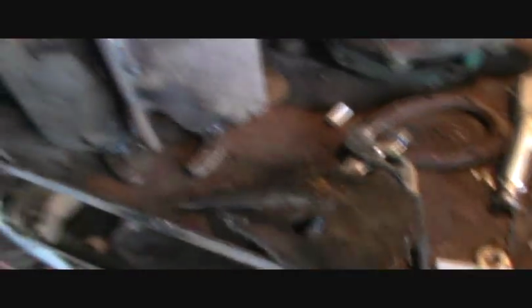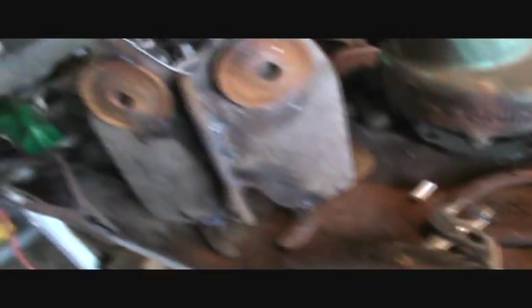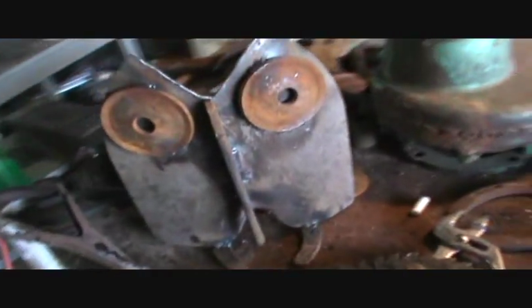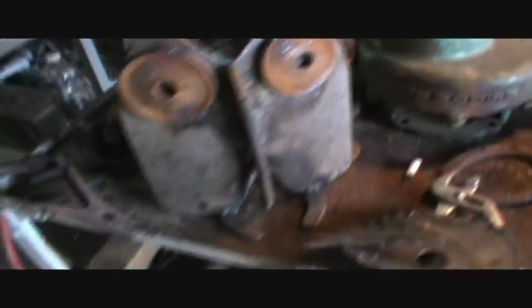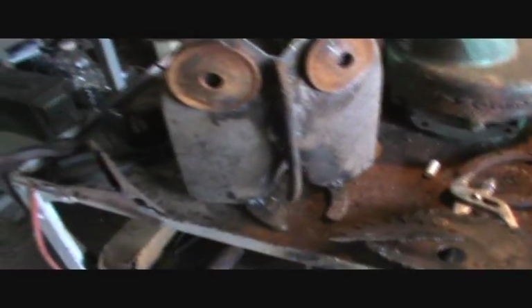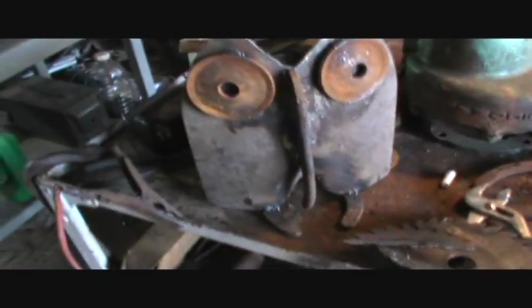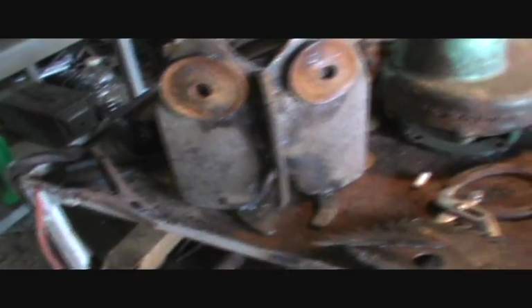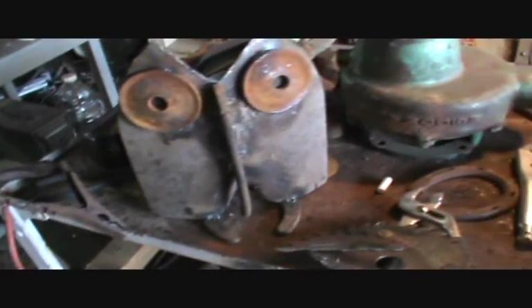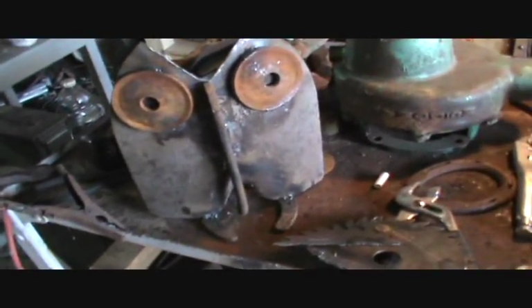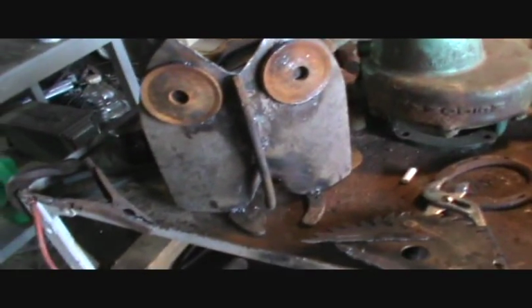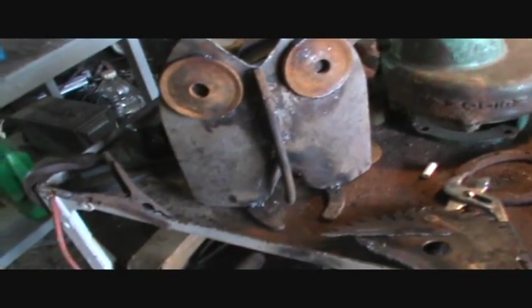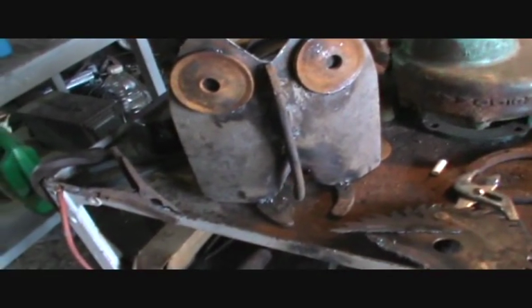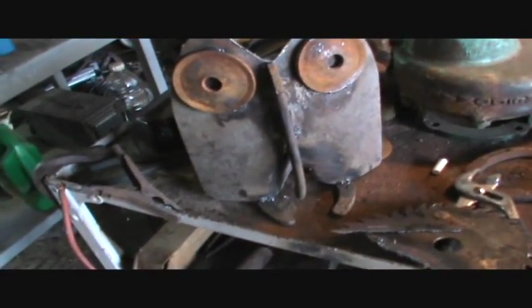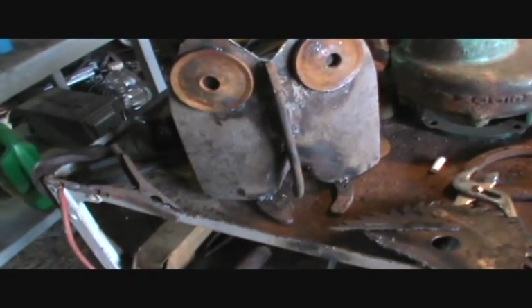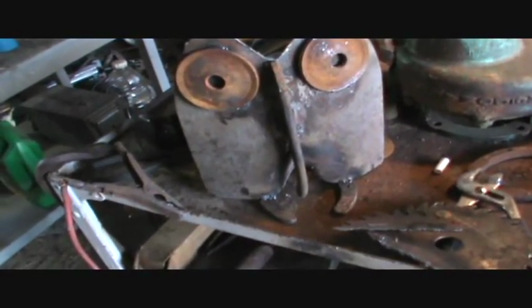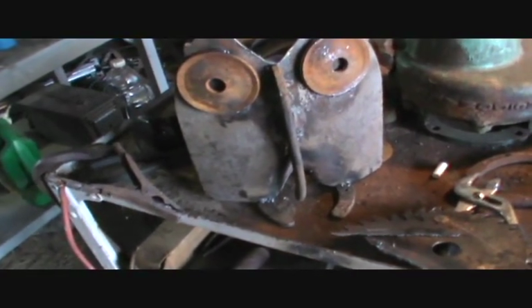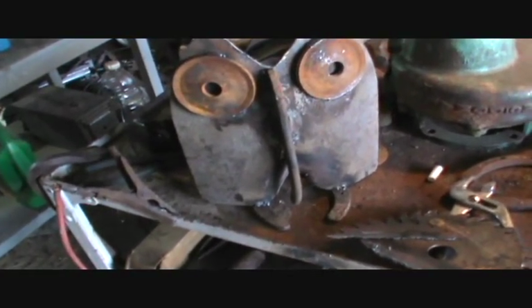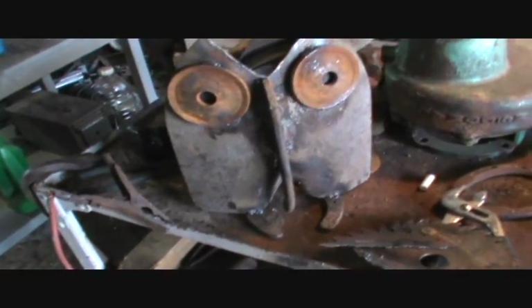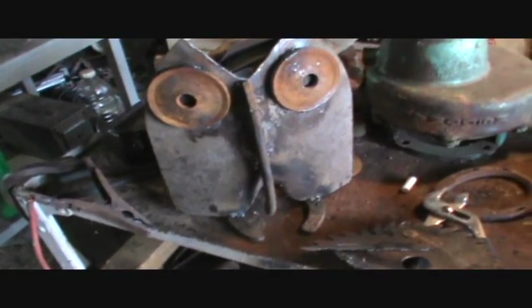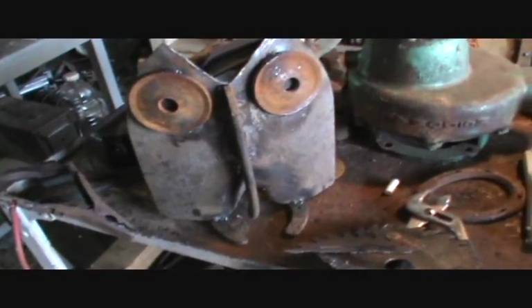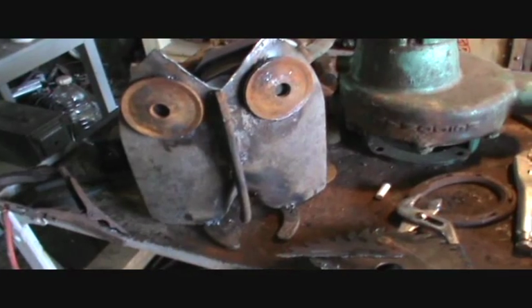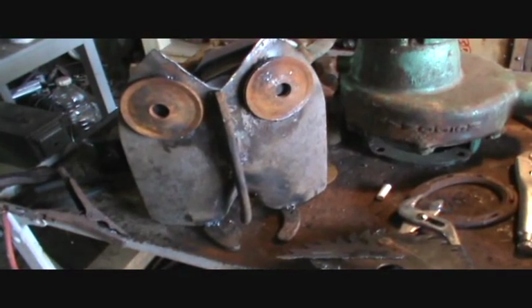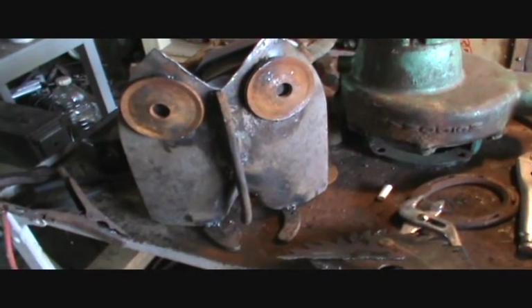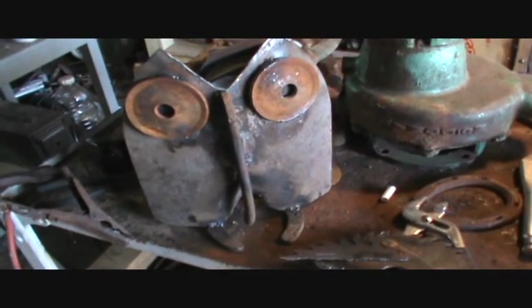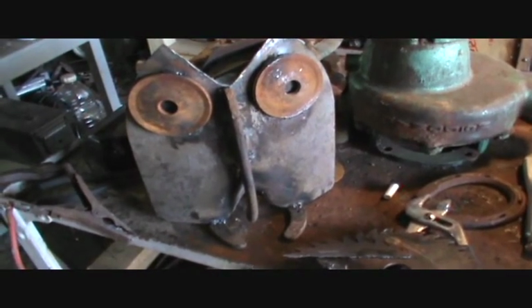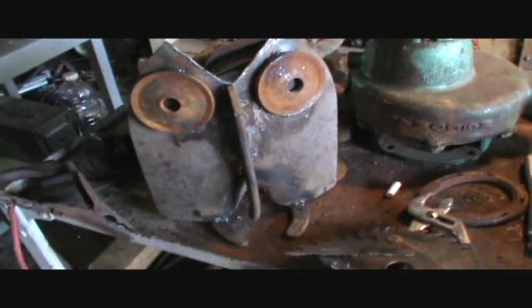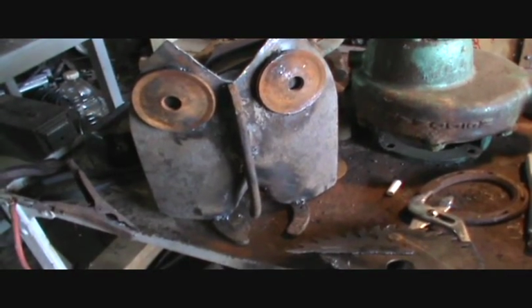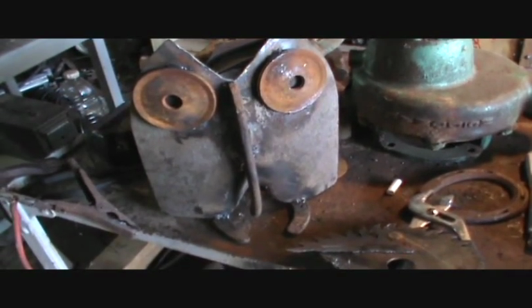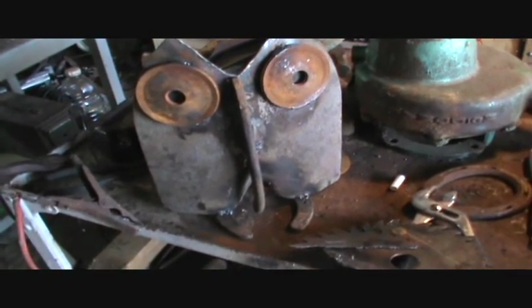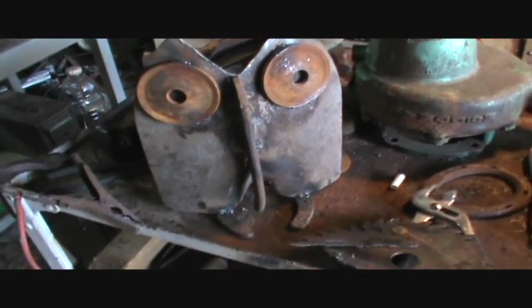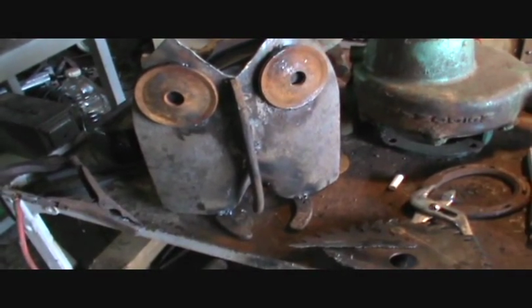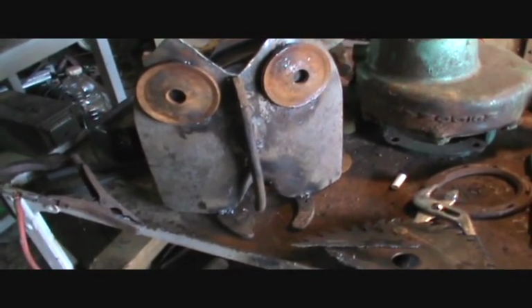I haven't put a video on in a while, so I just thought I'd show you something — what I'm doing here. Pretty cool creations I like to make in my spare time.